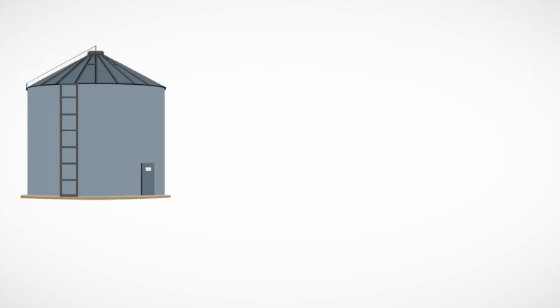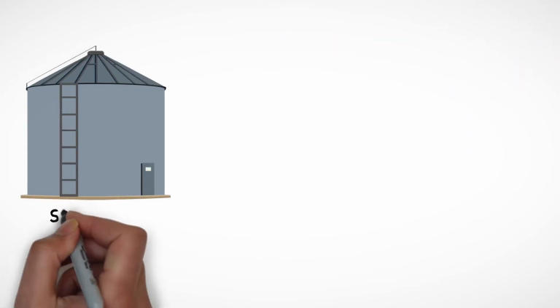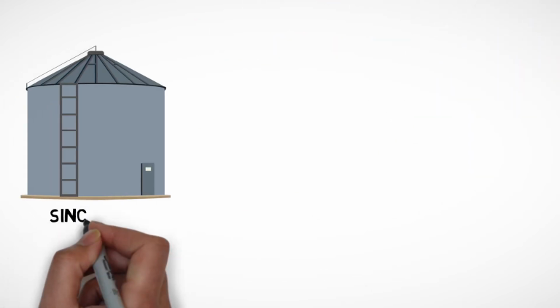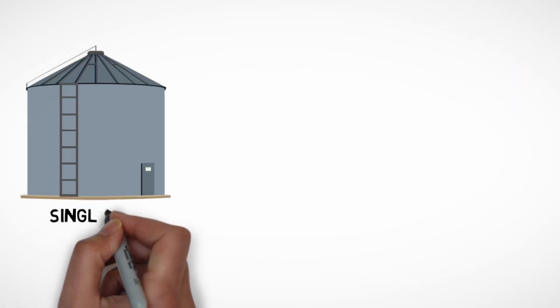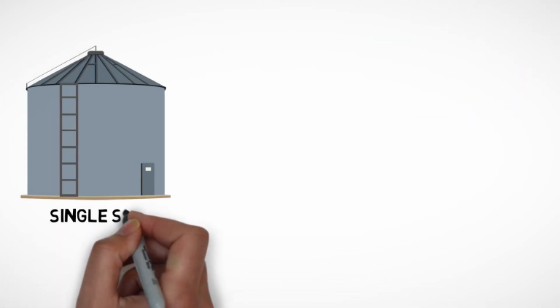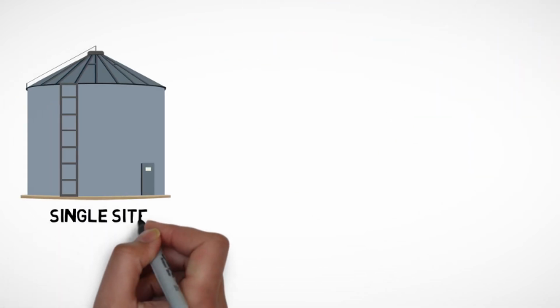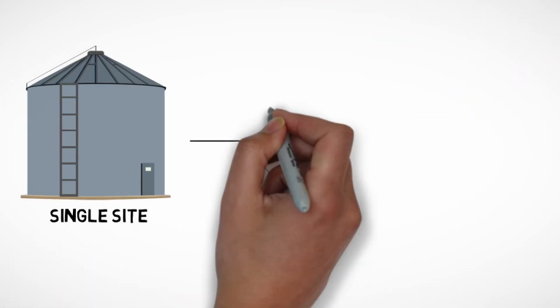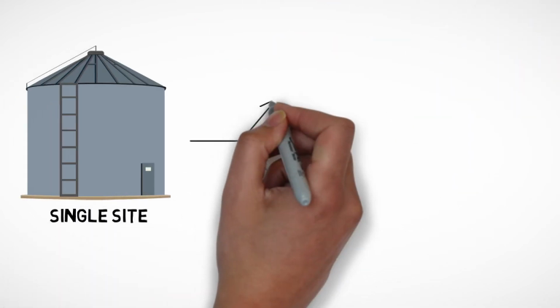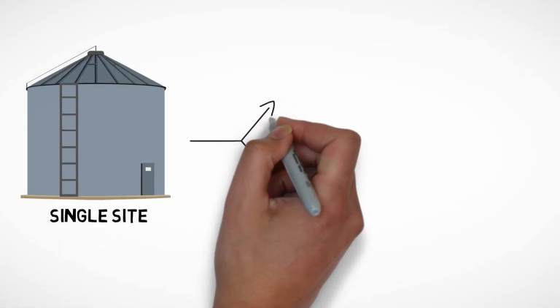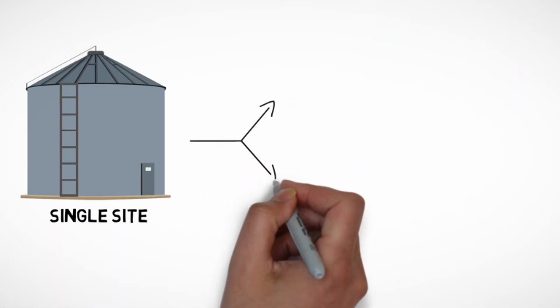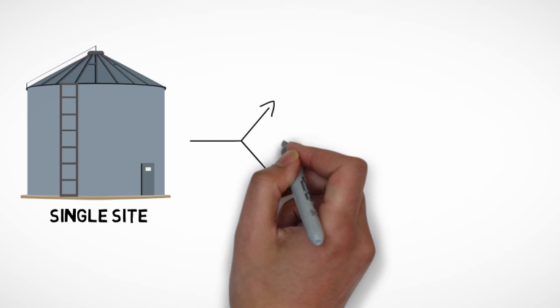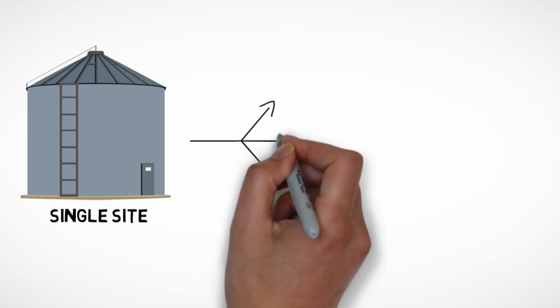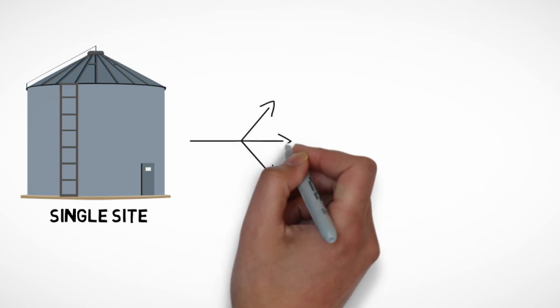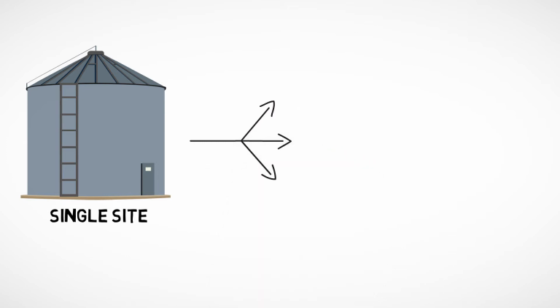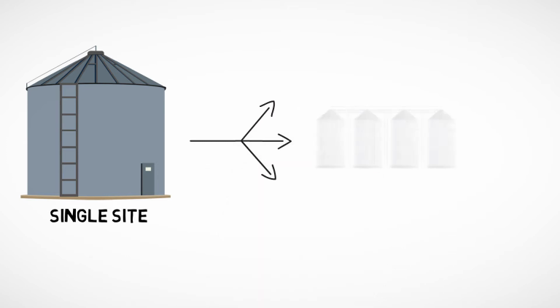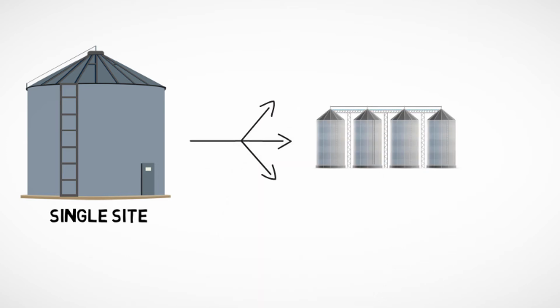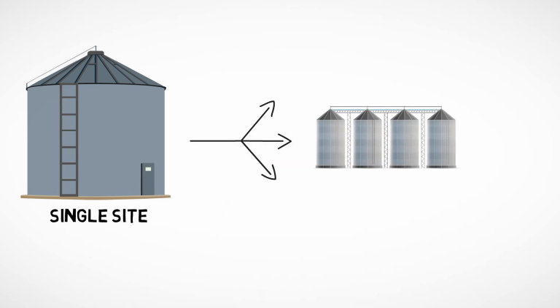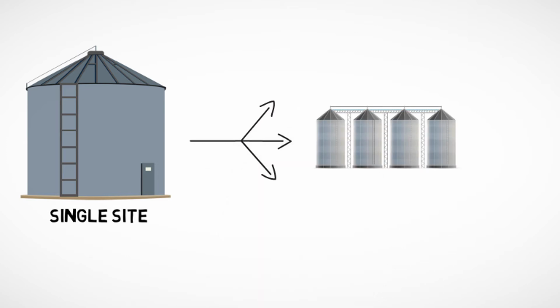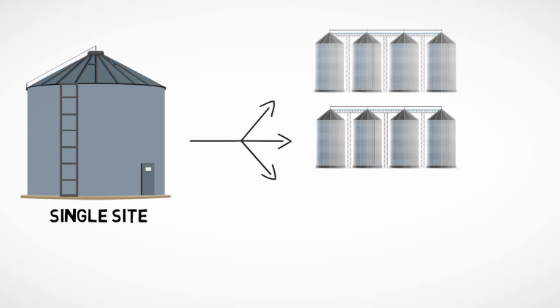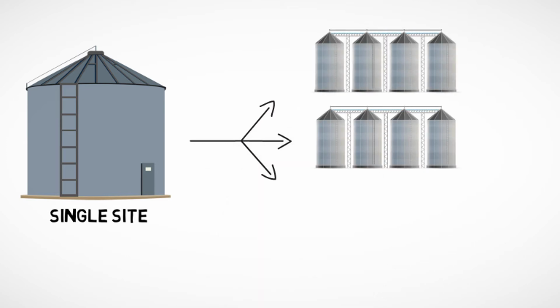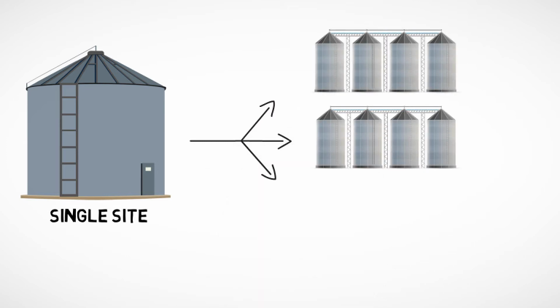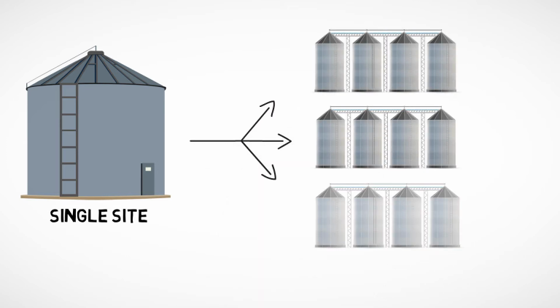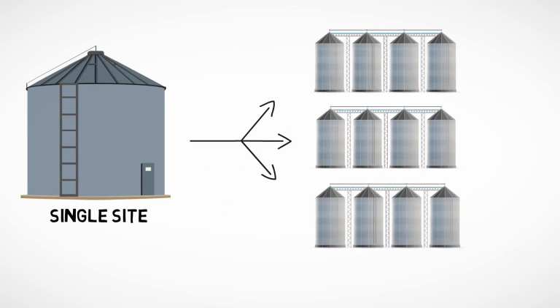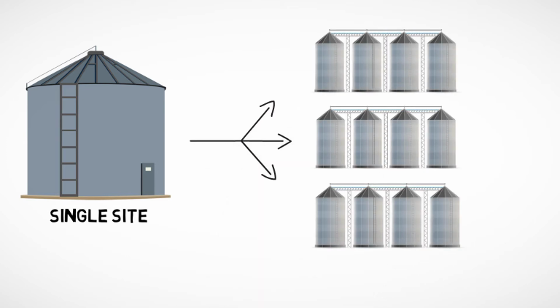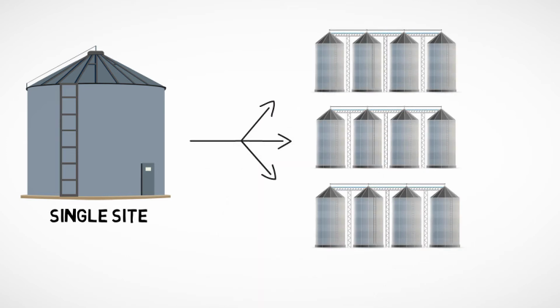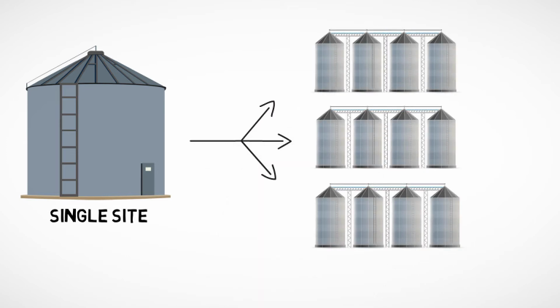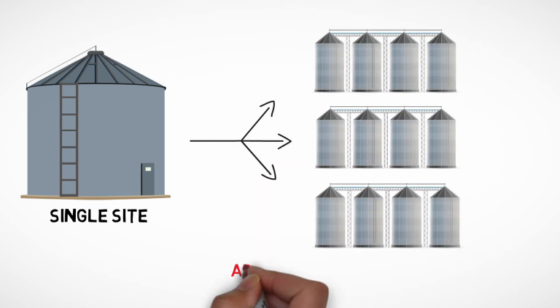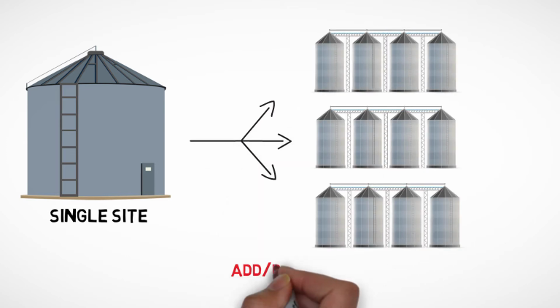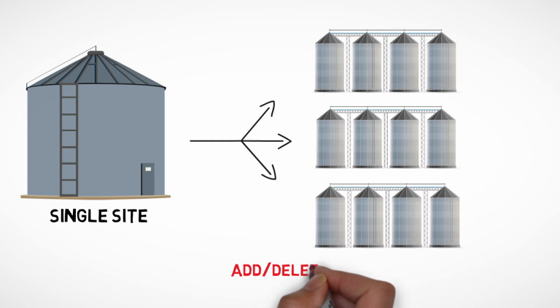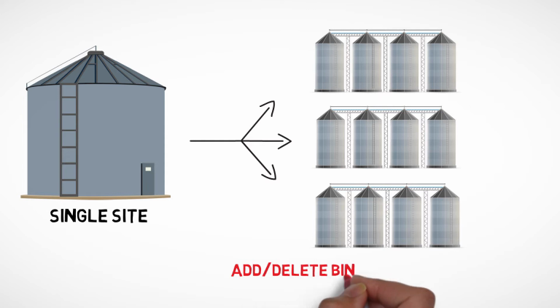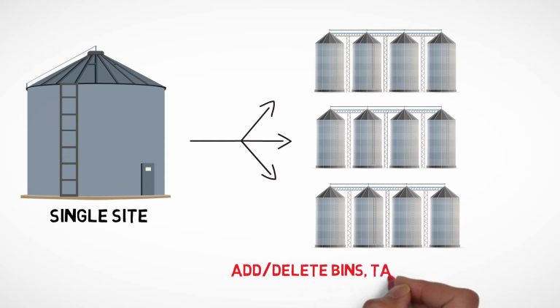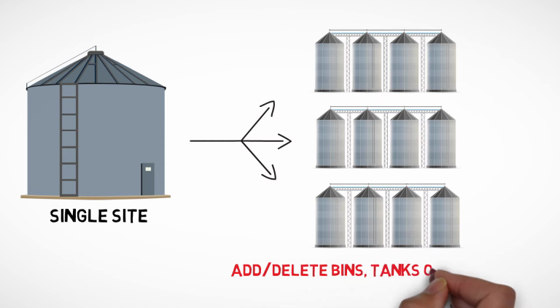Use AgriView at a single site or all your locations. Monitor hundreds of vessels and easily add or delete bins, tanks, or locations.